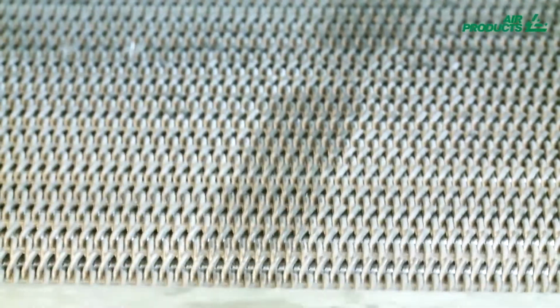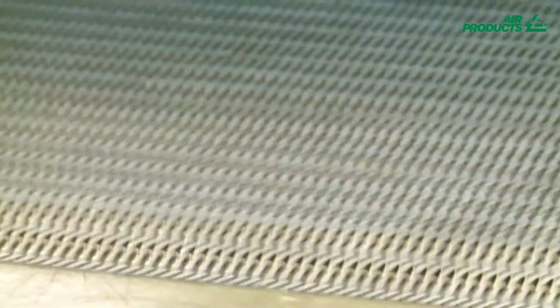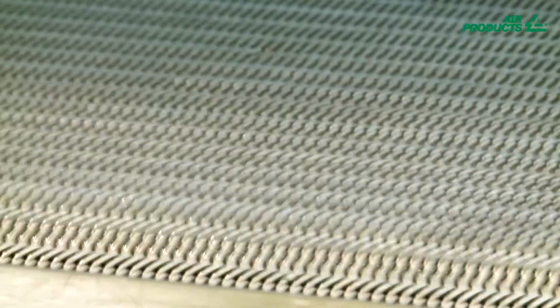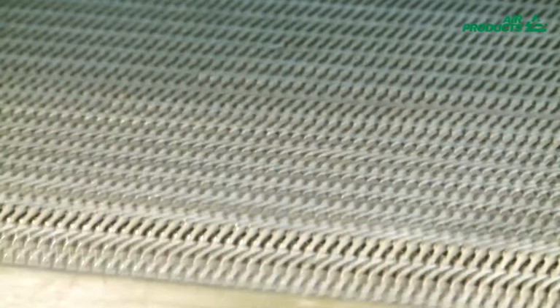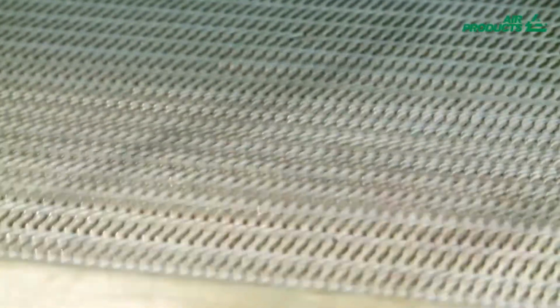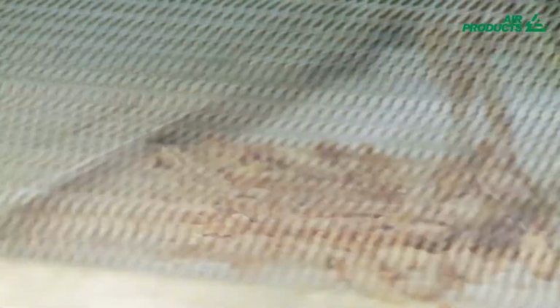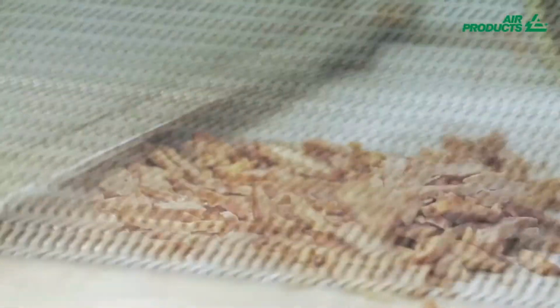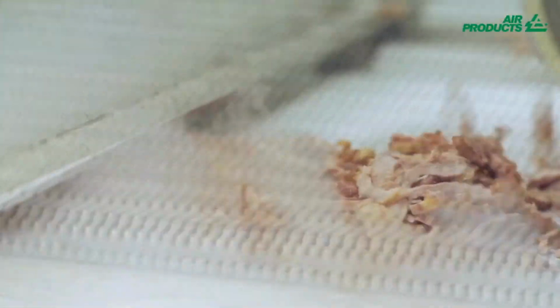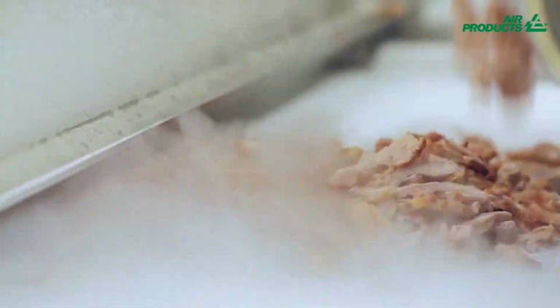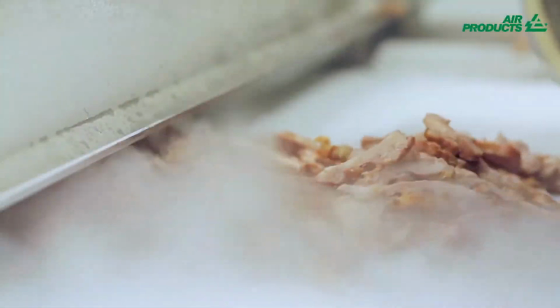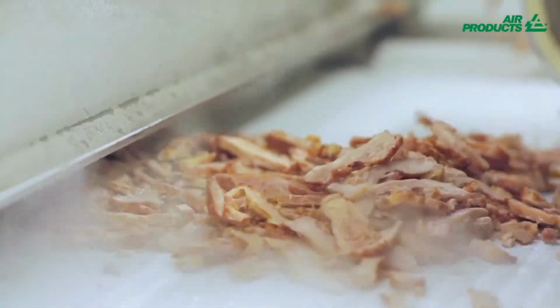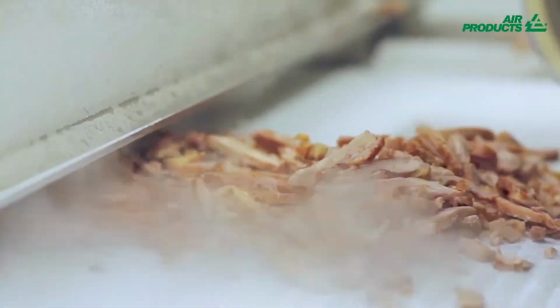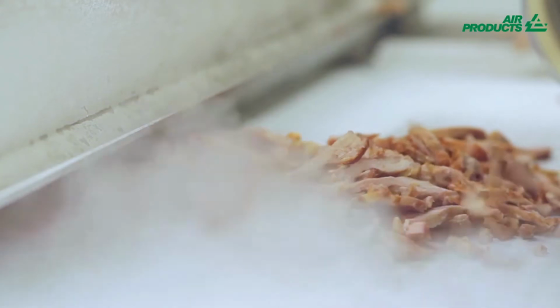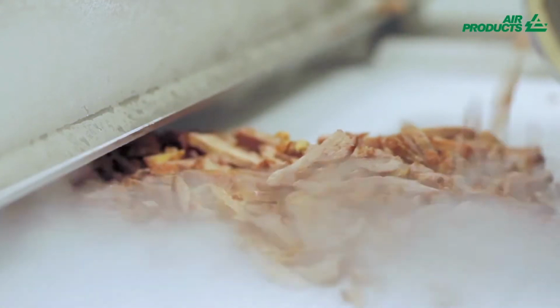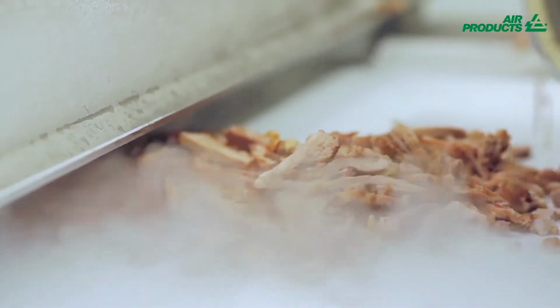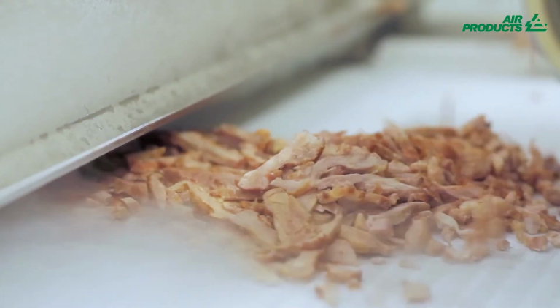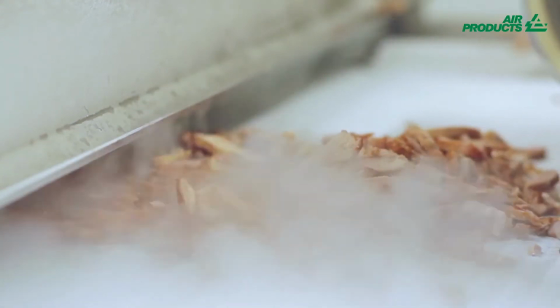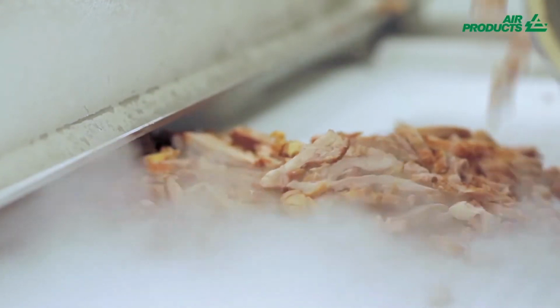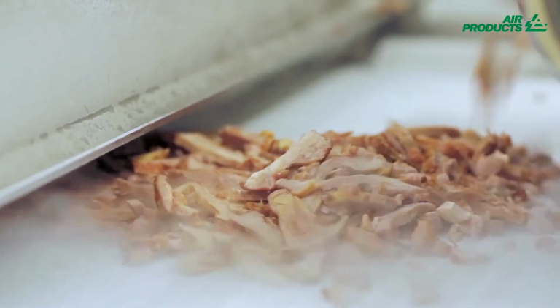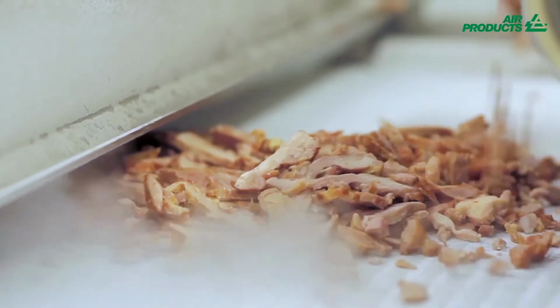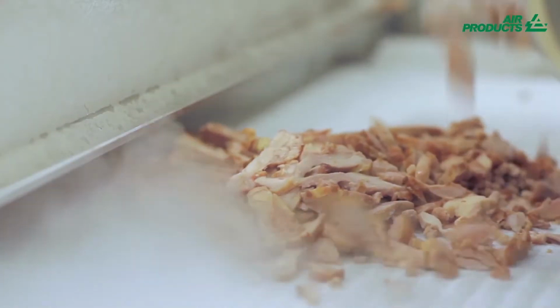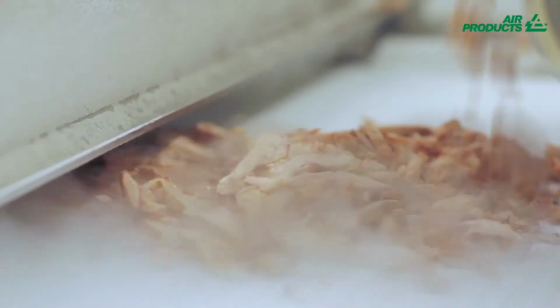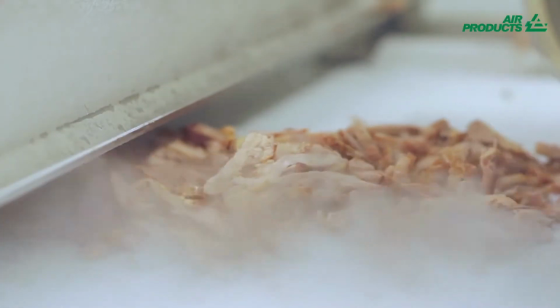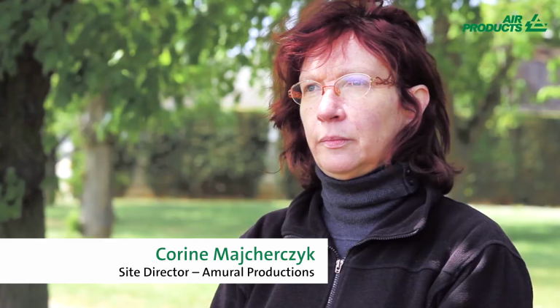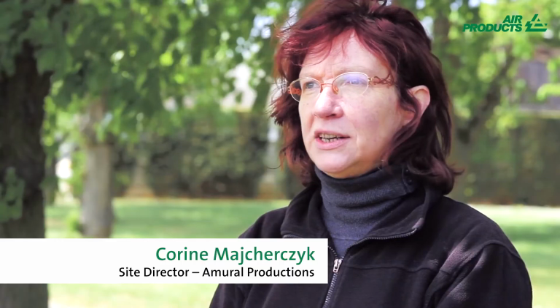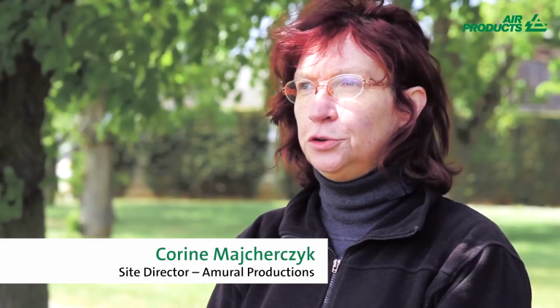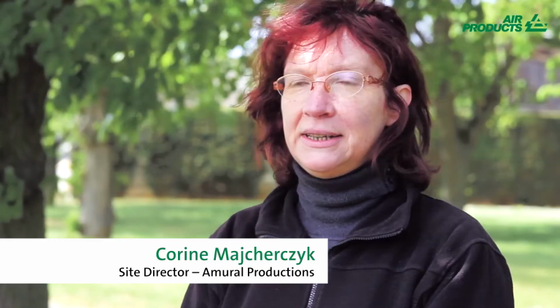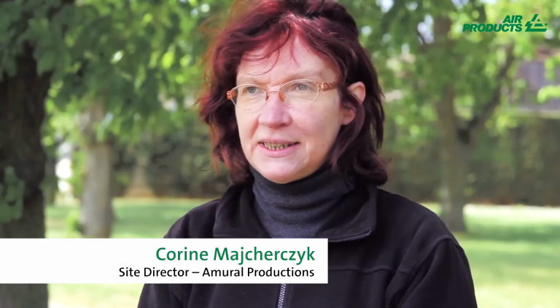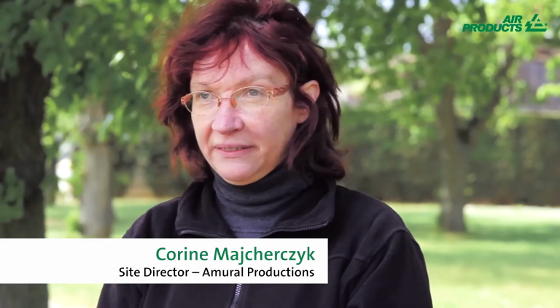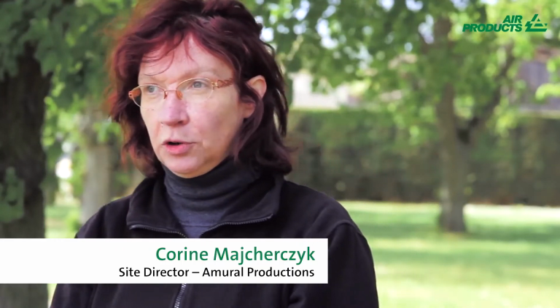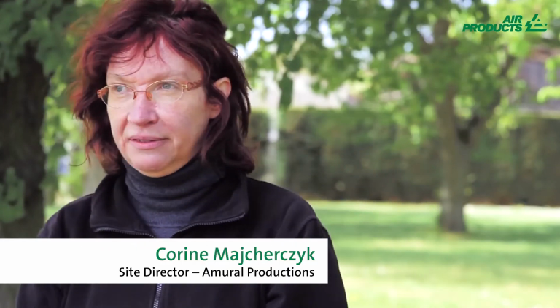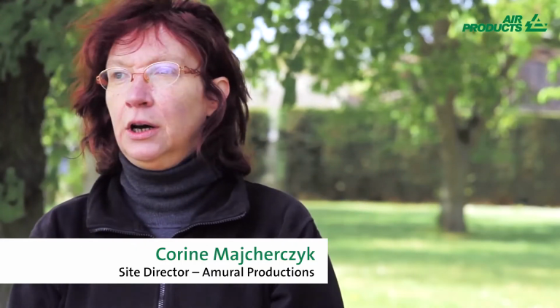When the IQF mode is activated, the belt at the beginning of the tunnel begins to vibrate. This IQF mode makes loading easier and allows products to be separated before freezing. At the exit of the tunnel, the sliced products are perfectly IQF.